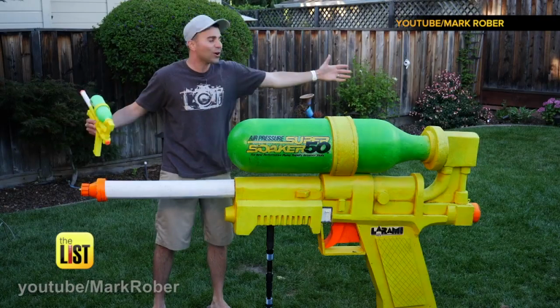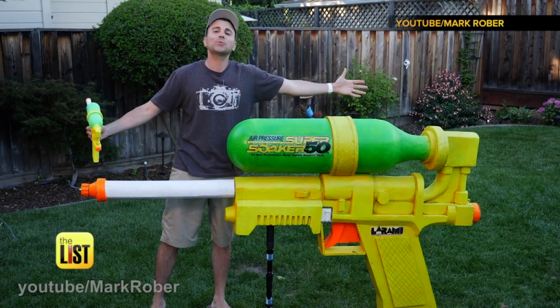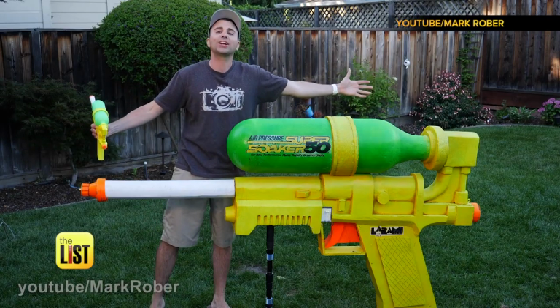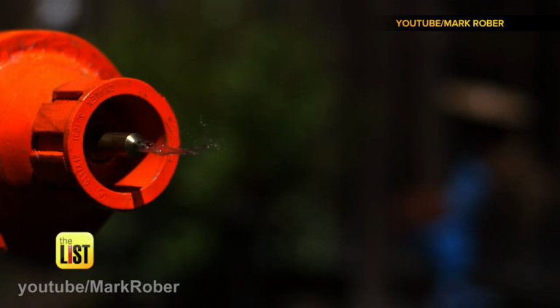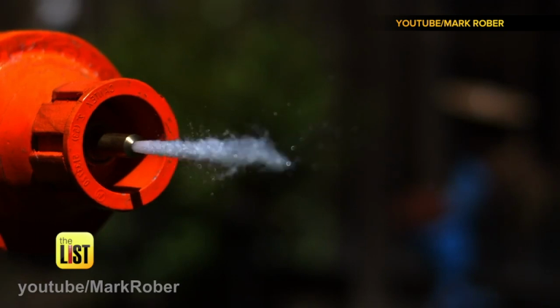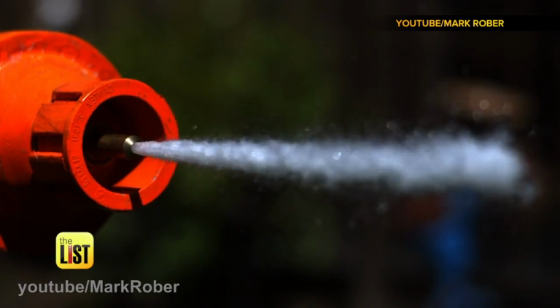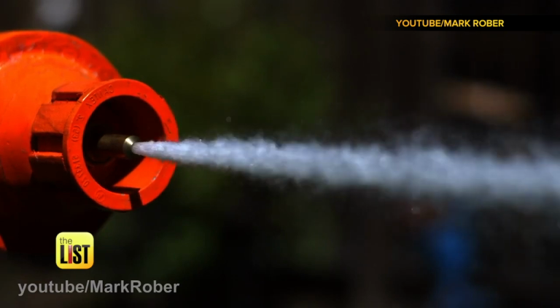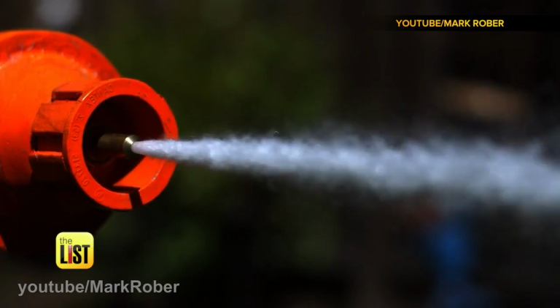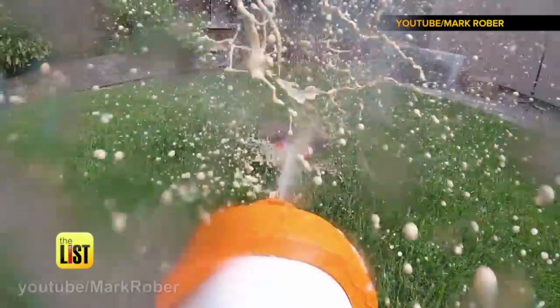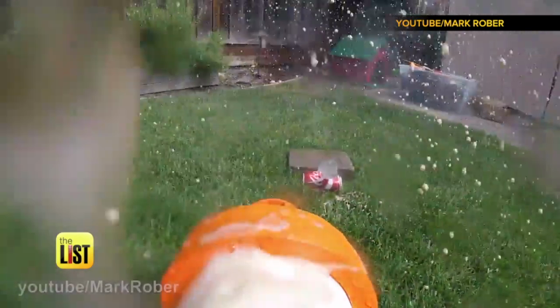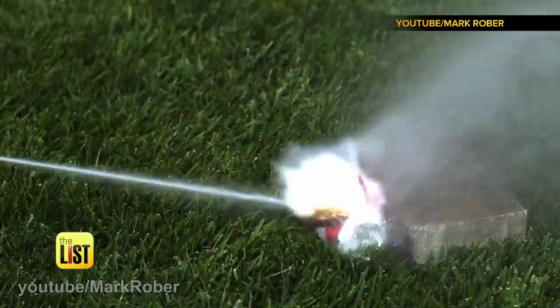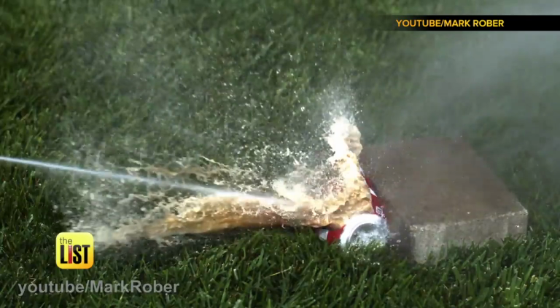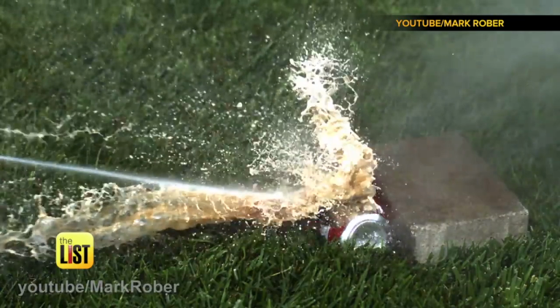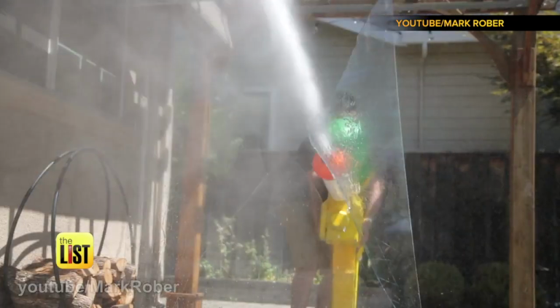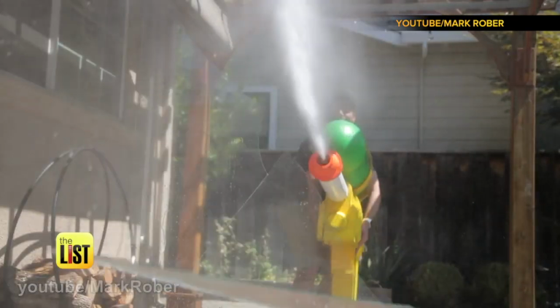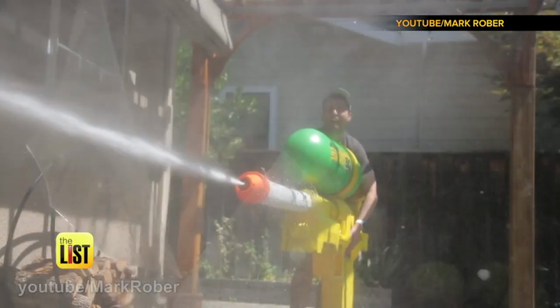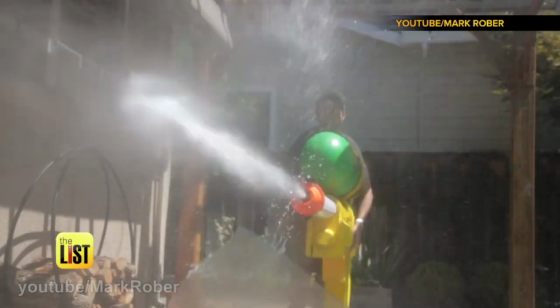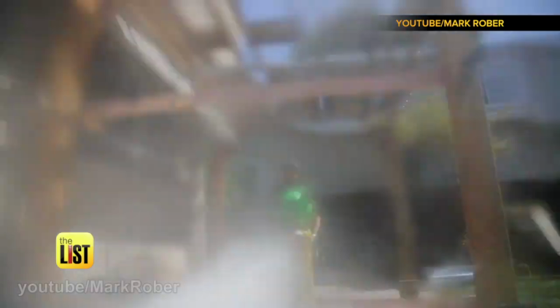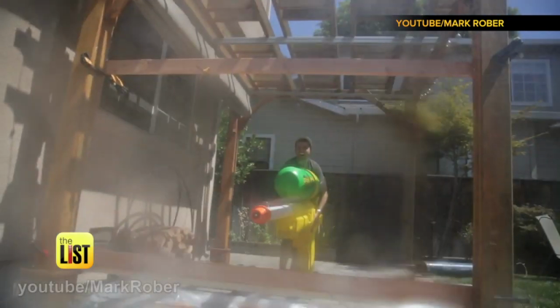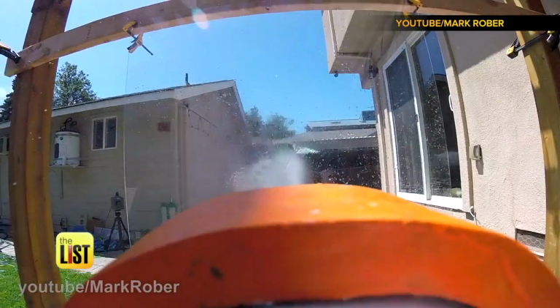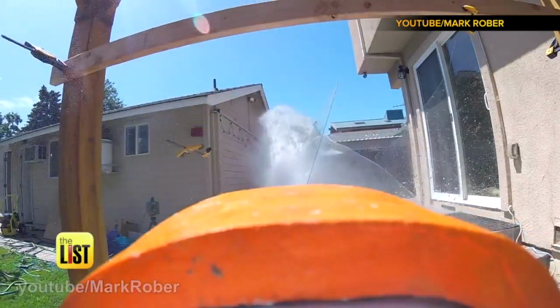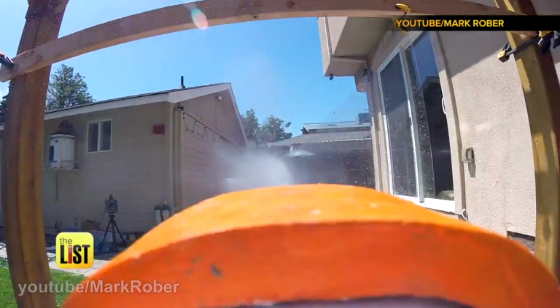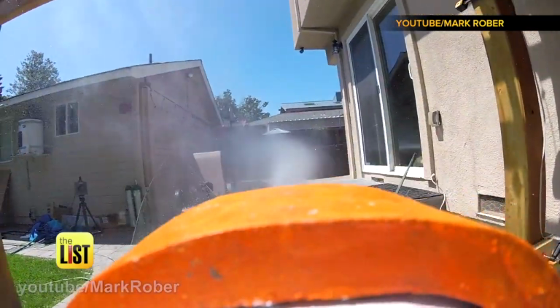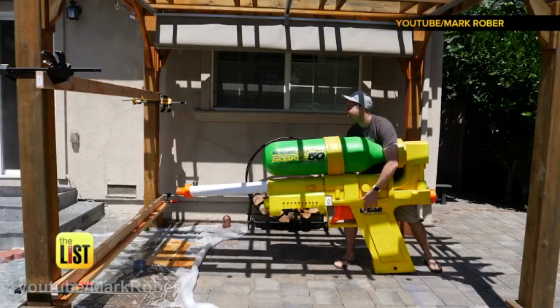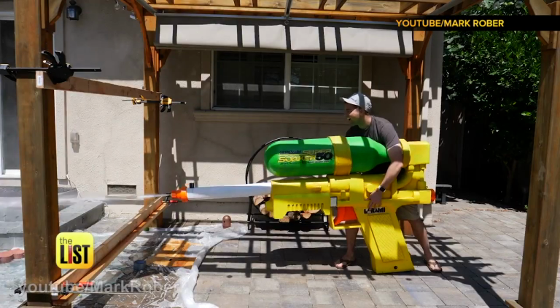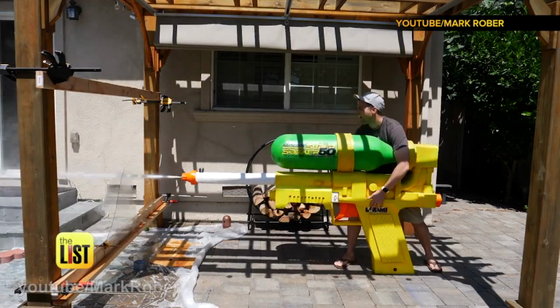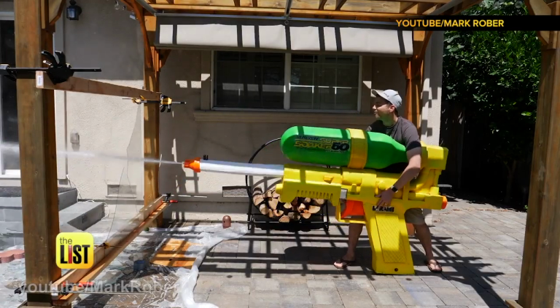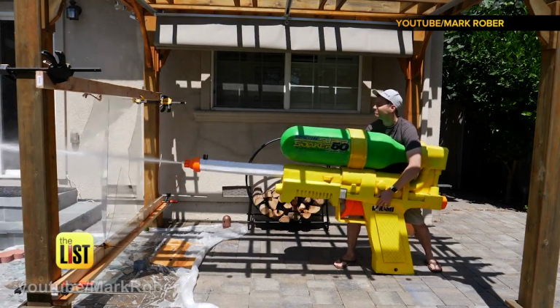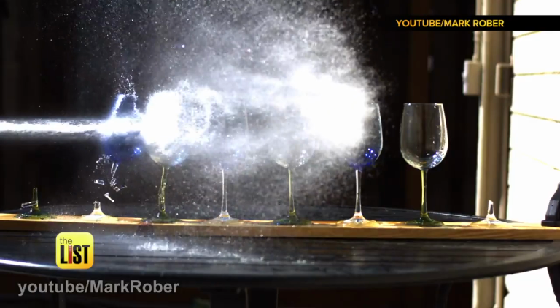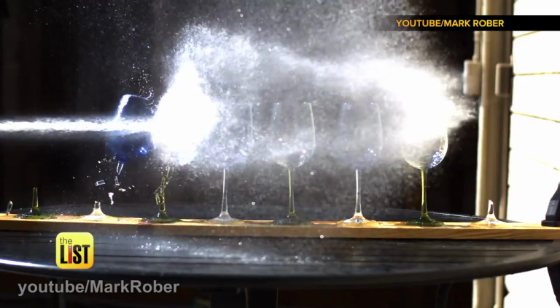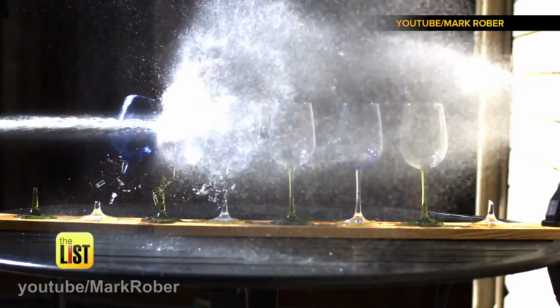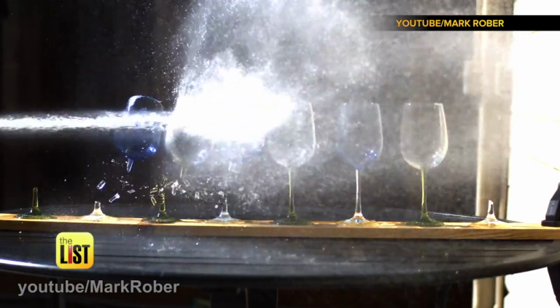It's seven feet long and shoots water at a rate of 272 miles per hour — powerful enough to break windows and a lot more.